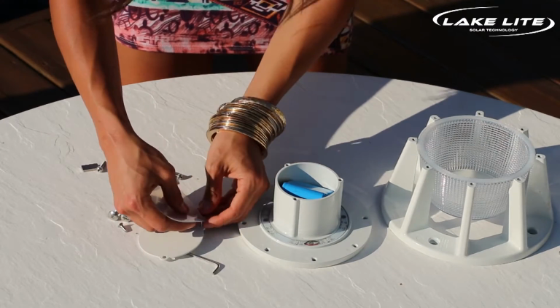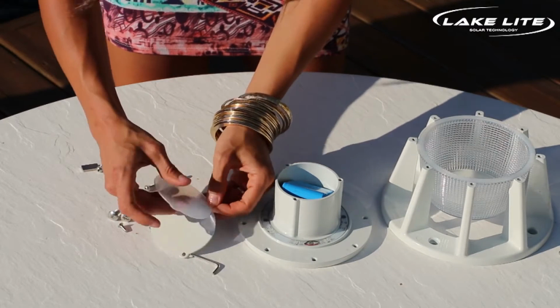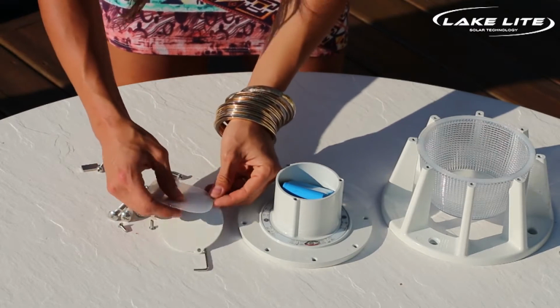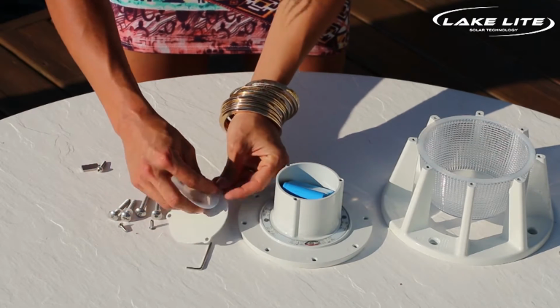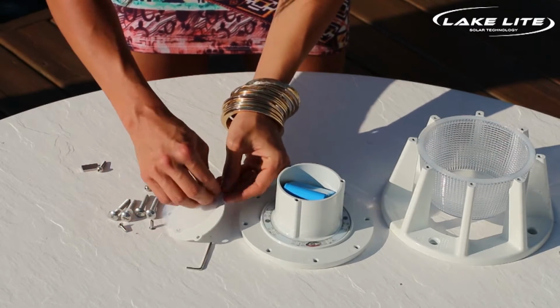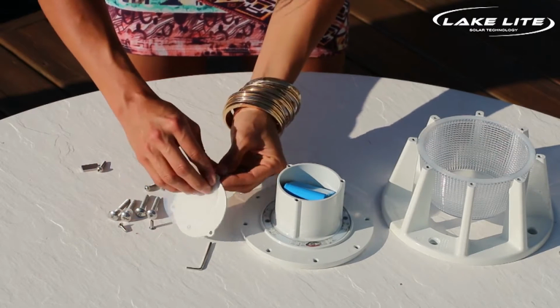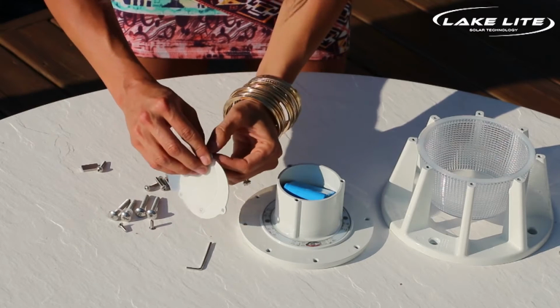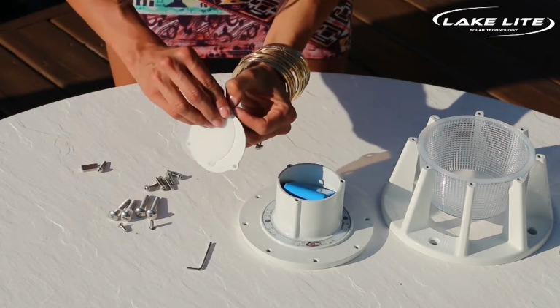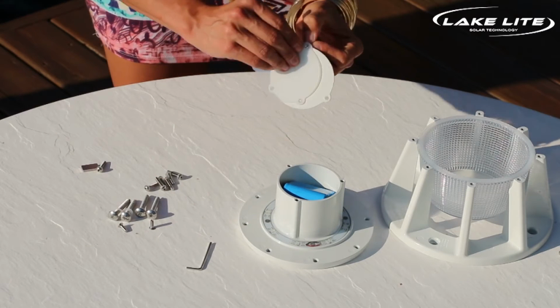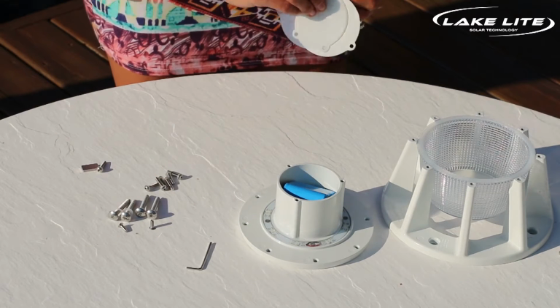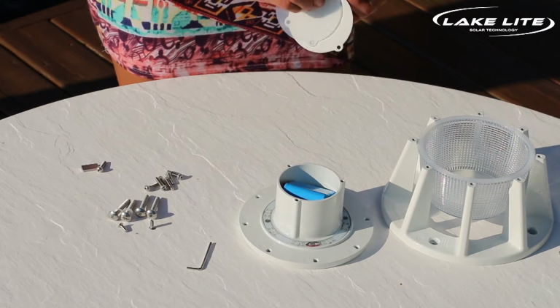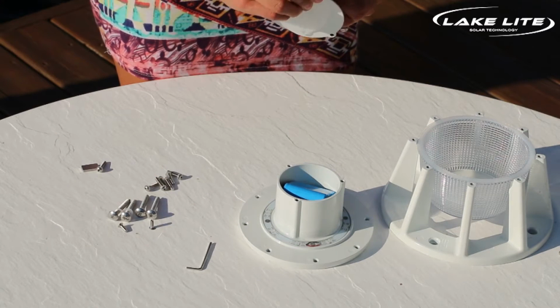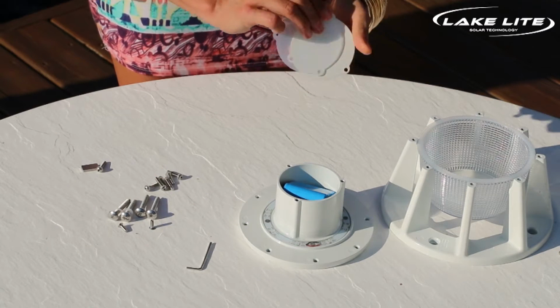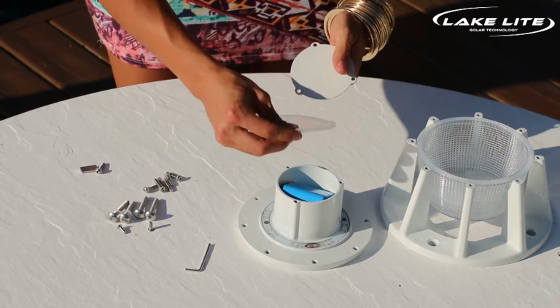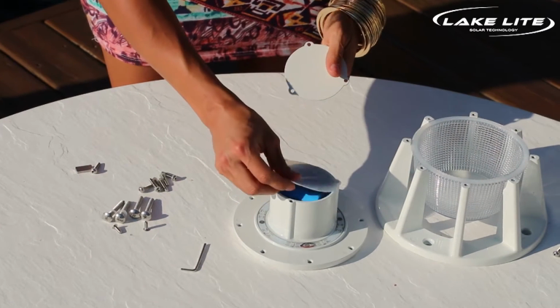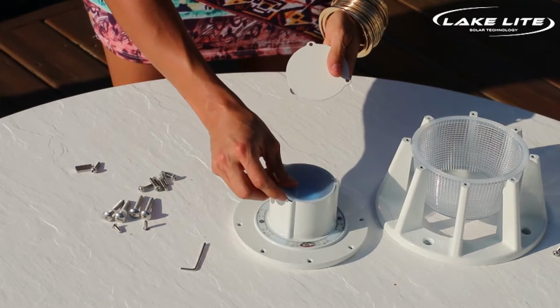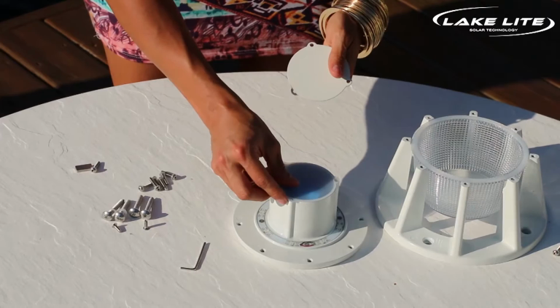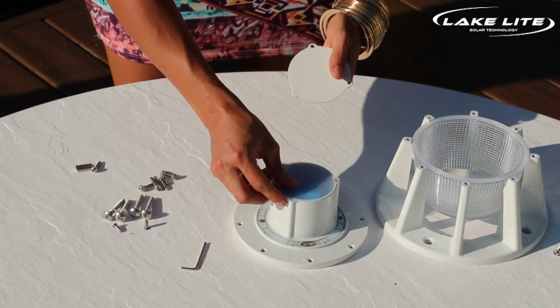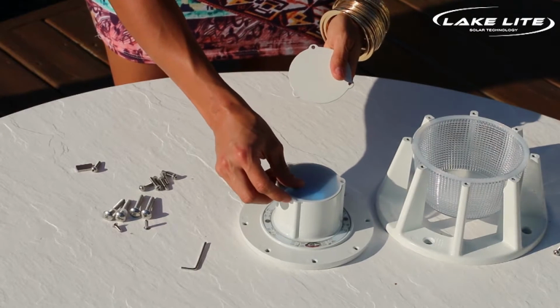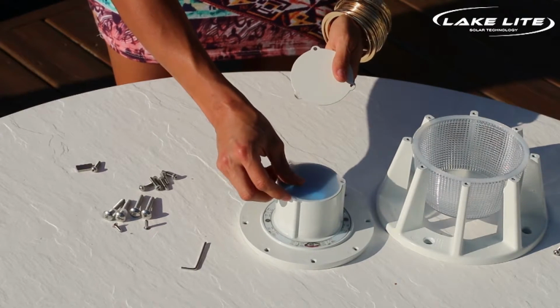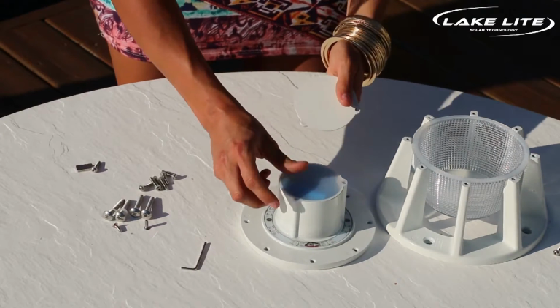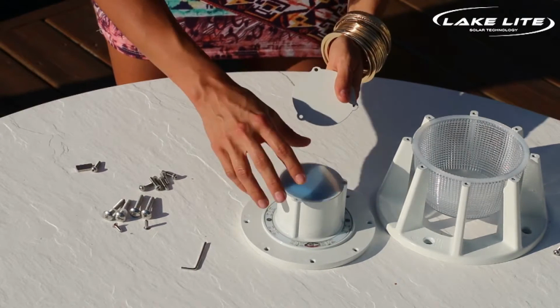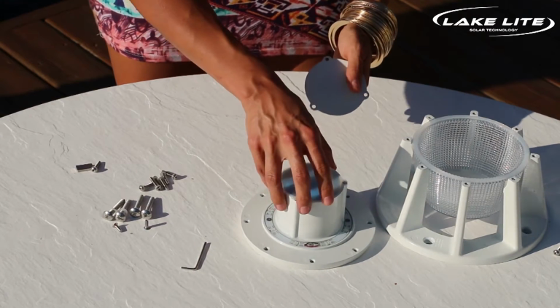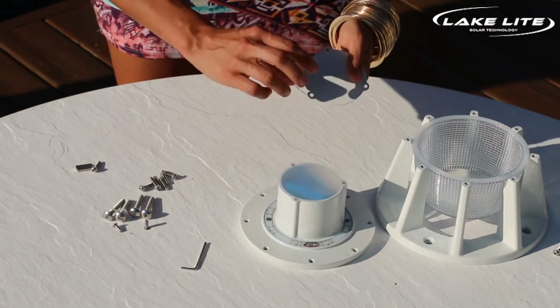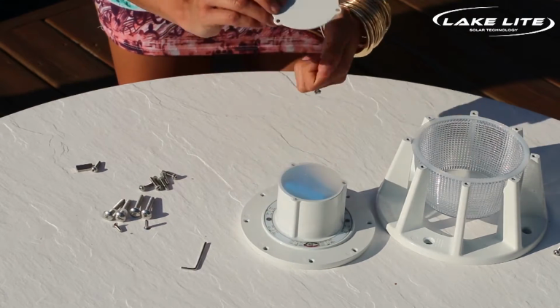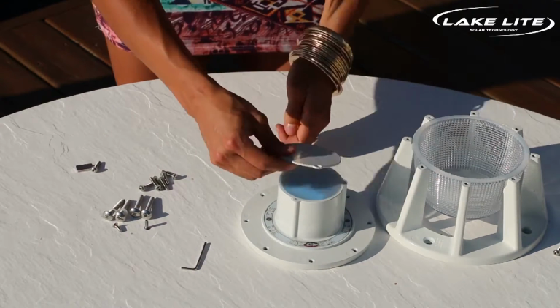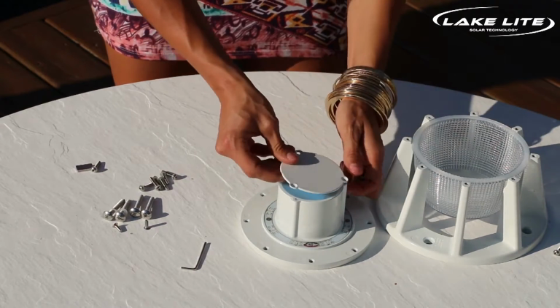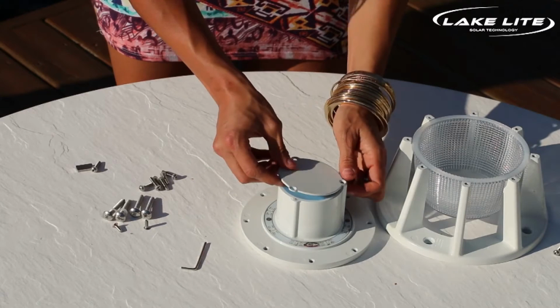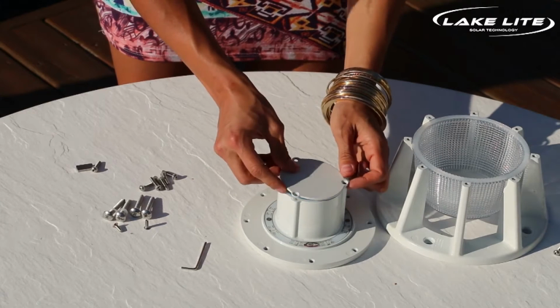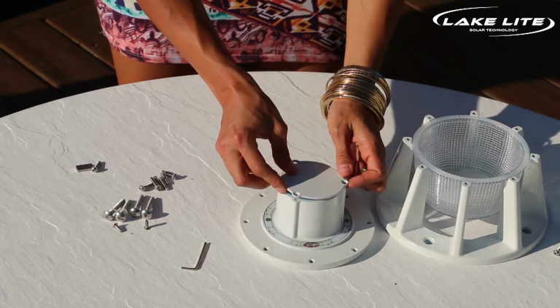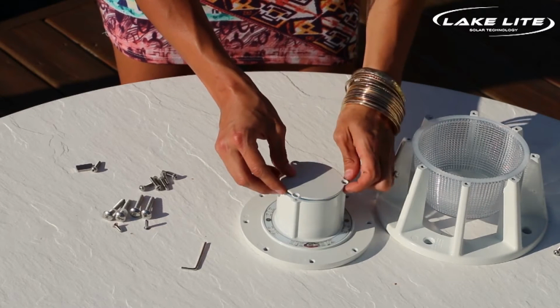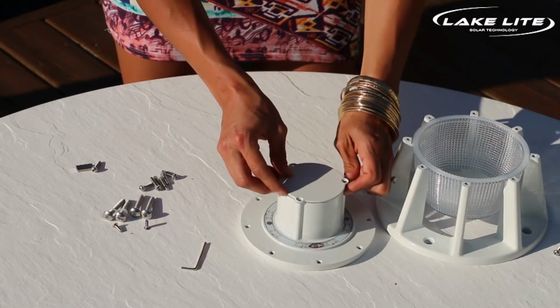You'll notice there's a silicone pad. First you'll align the silicone pad over the screw holes. Once you have it aligned, you'll replace the cover and it's time to put your screws back in.